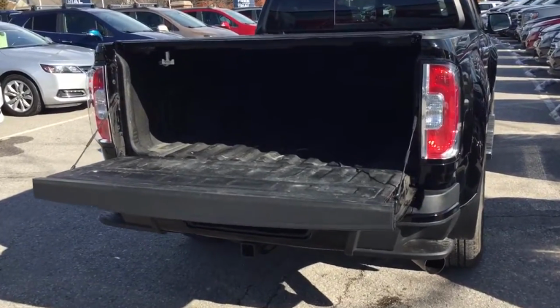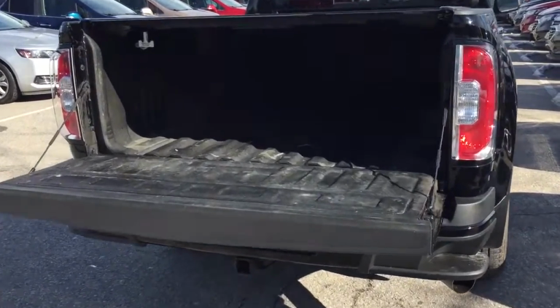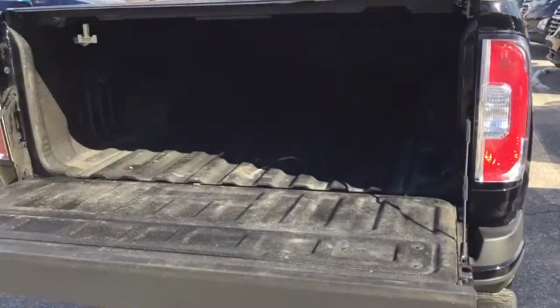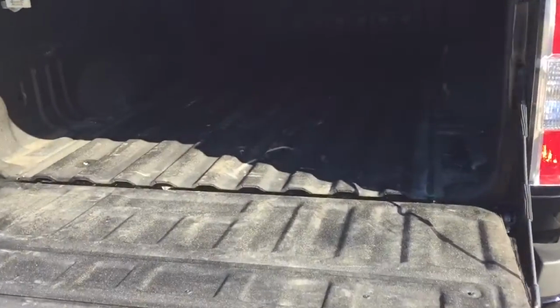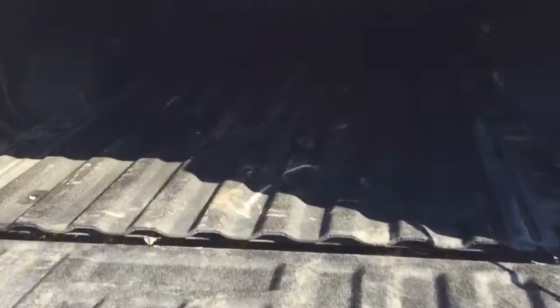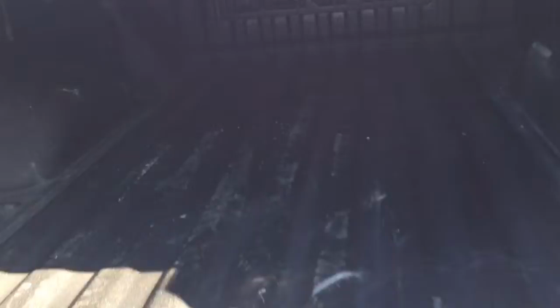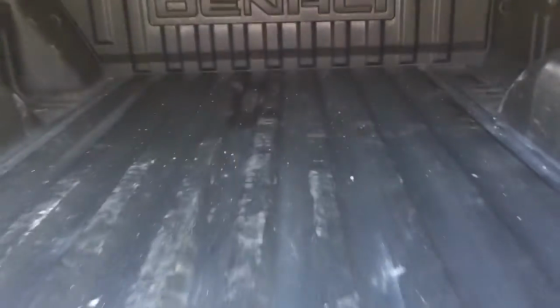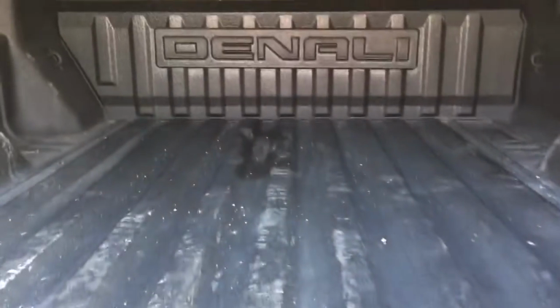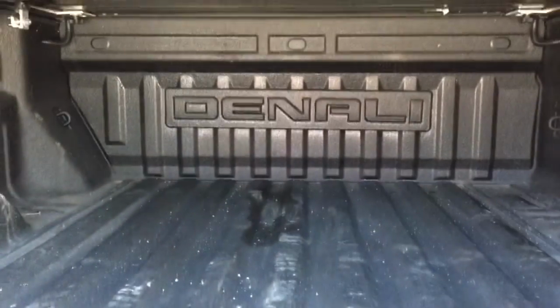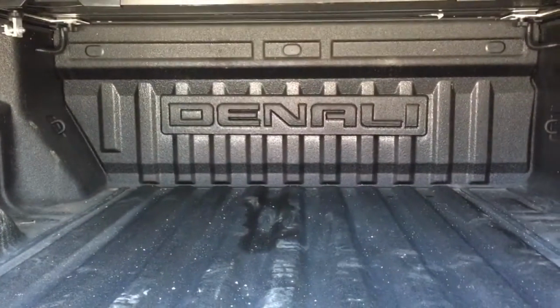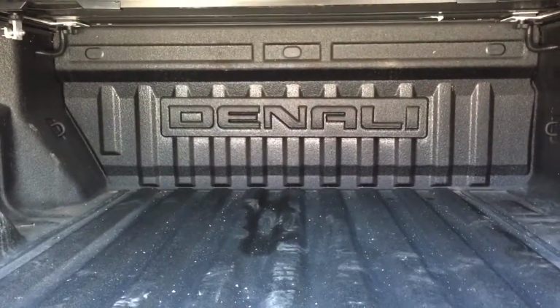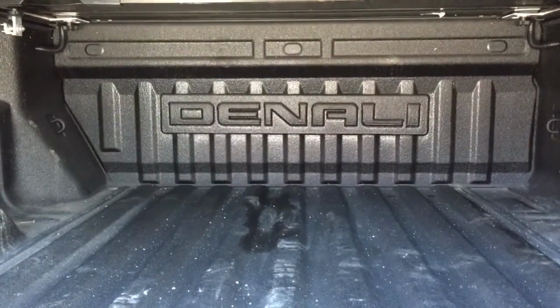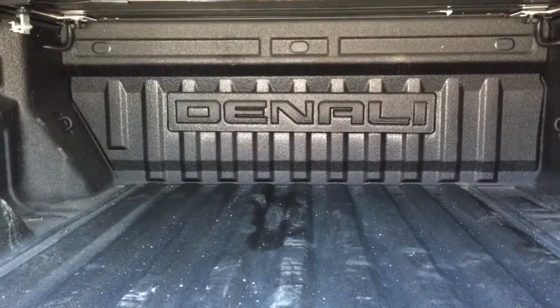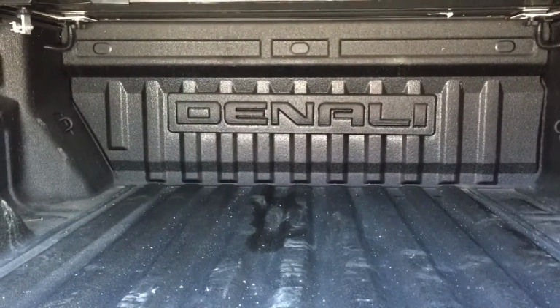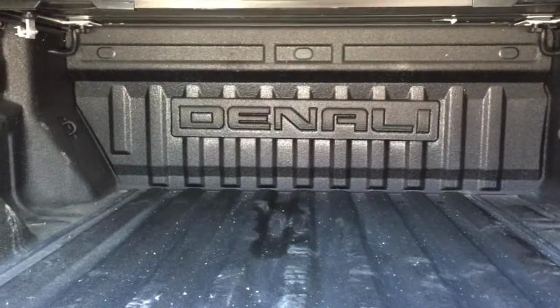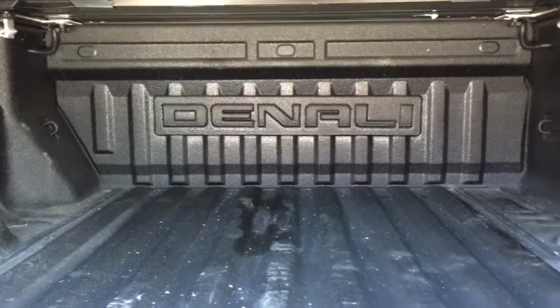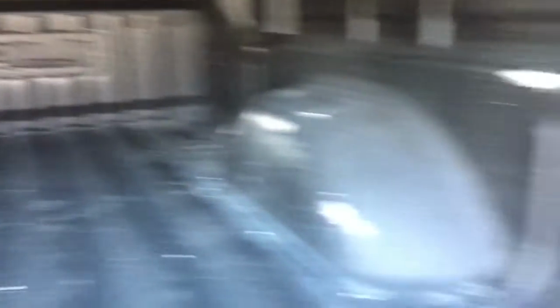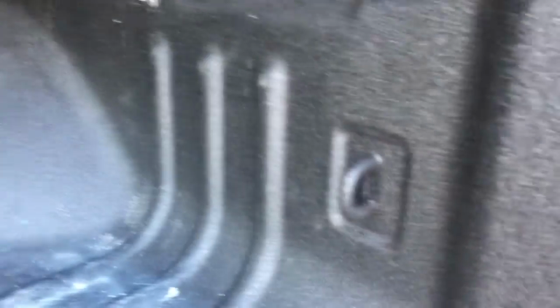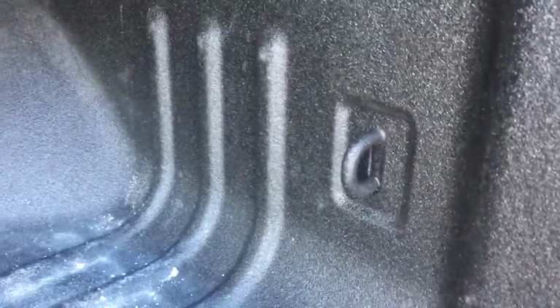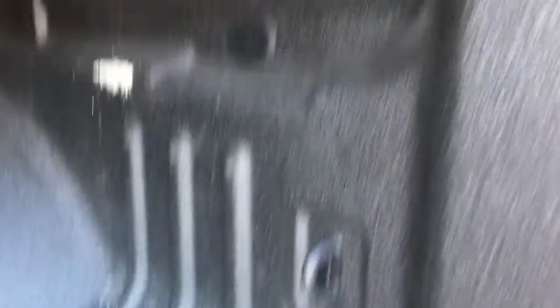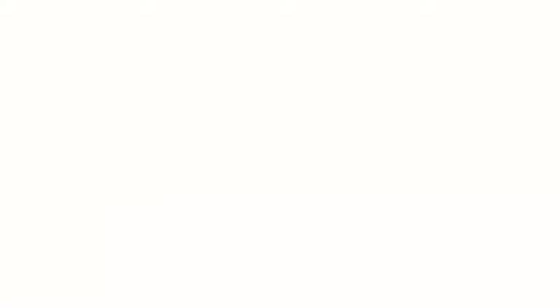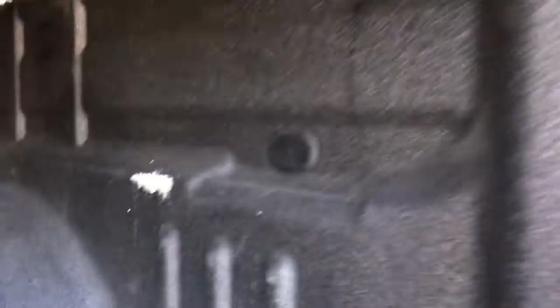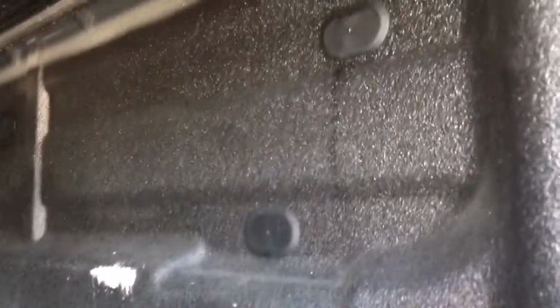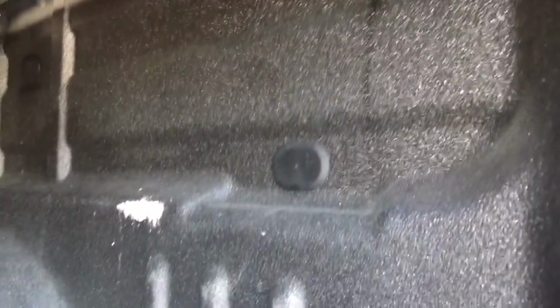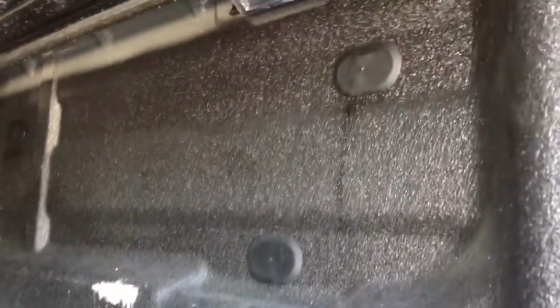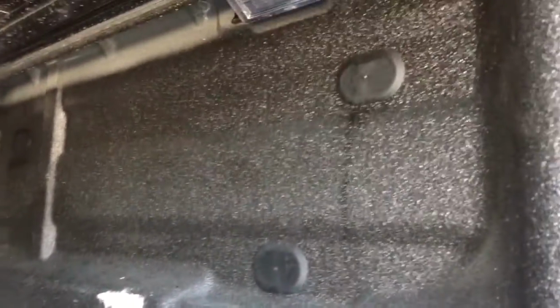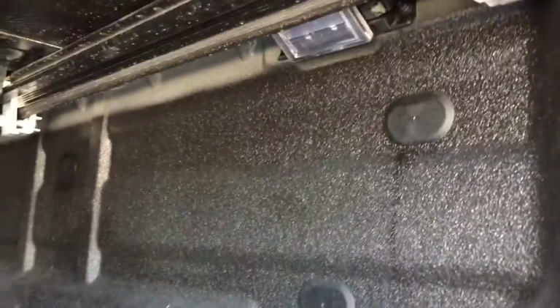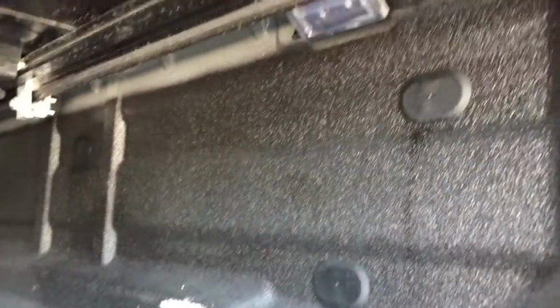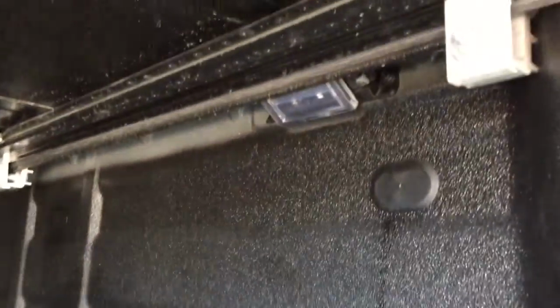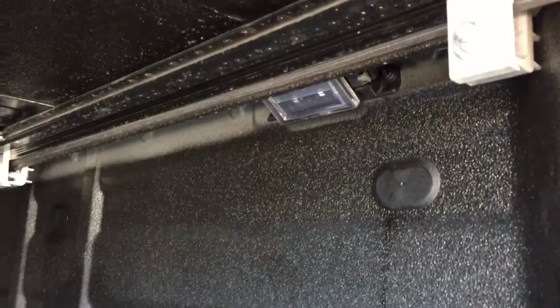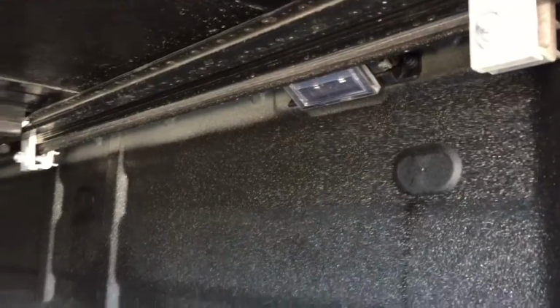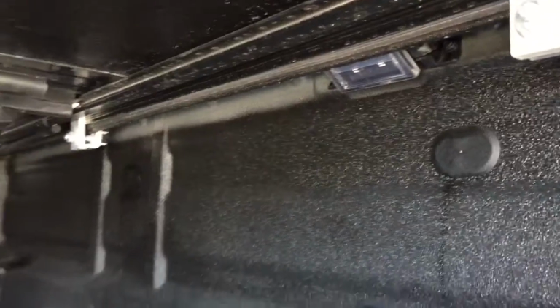You also have the box liner, which is Denali branded as well, so that's going to protect your truck. You've got tie-downs located throughout, and you also have the box lights.